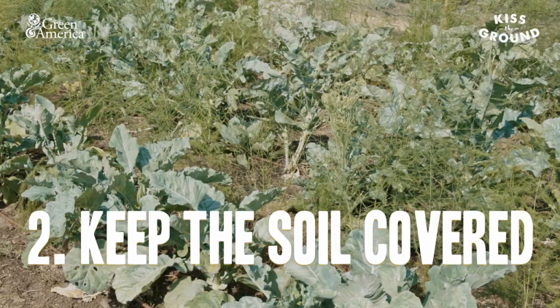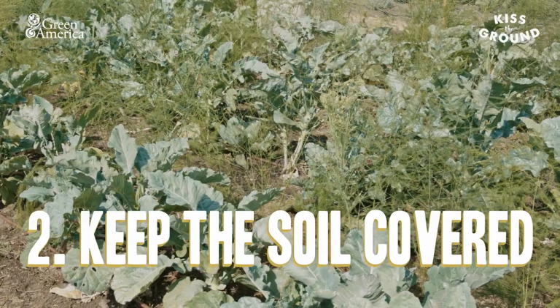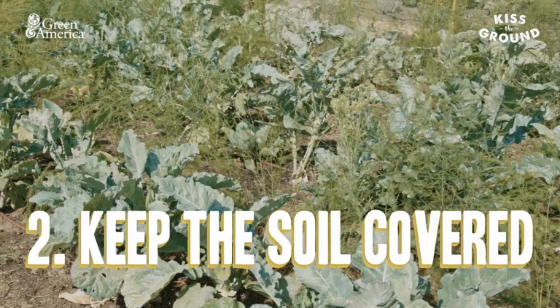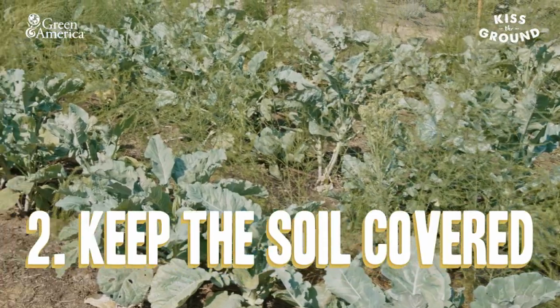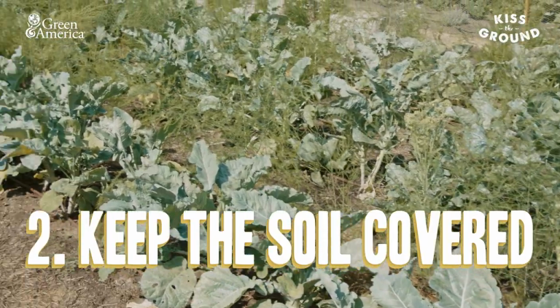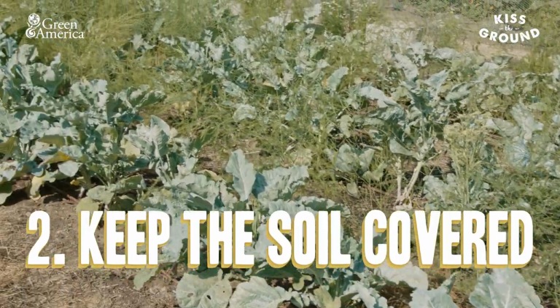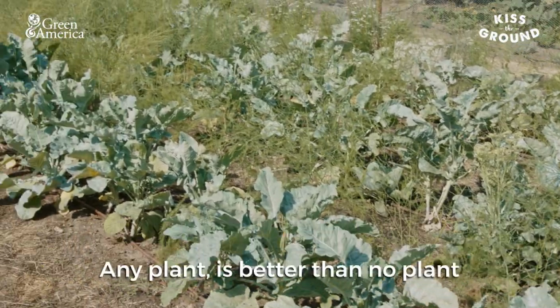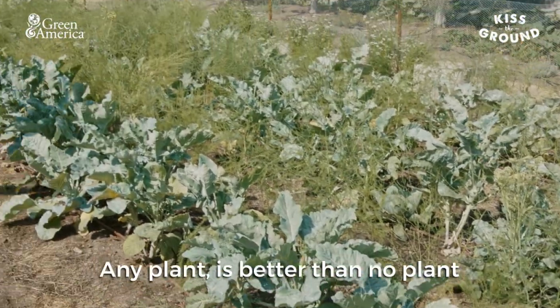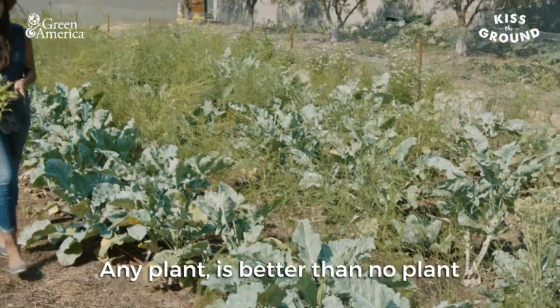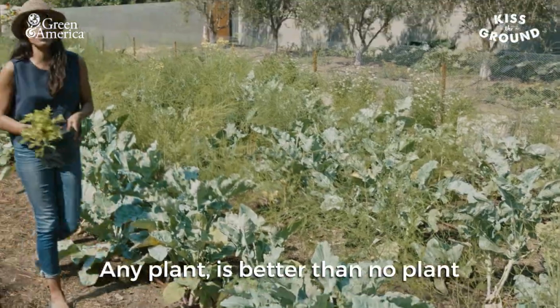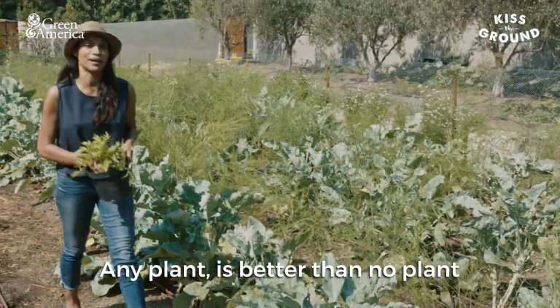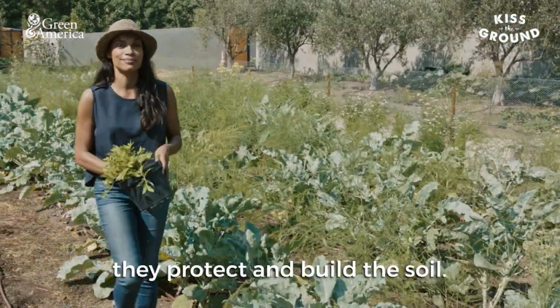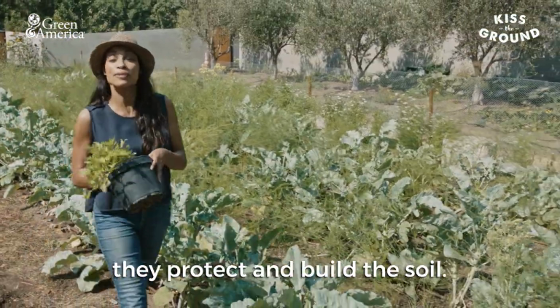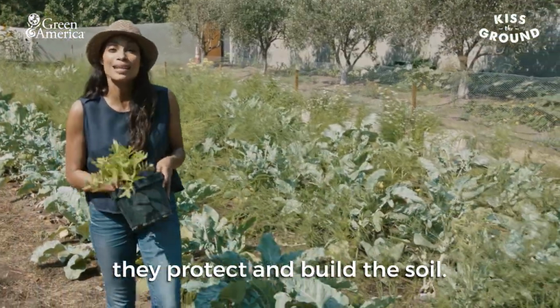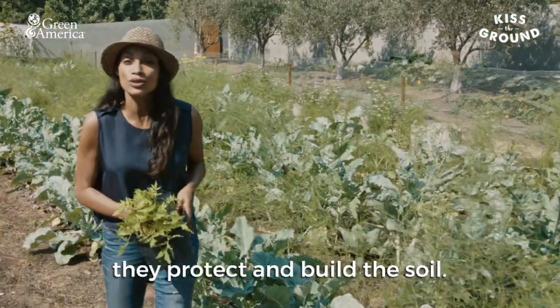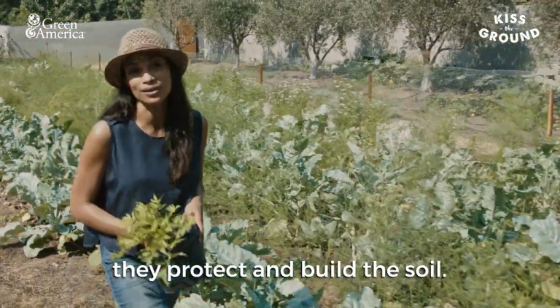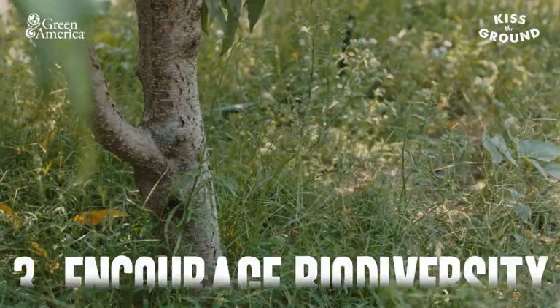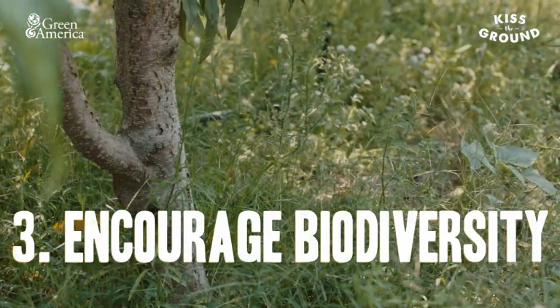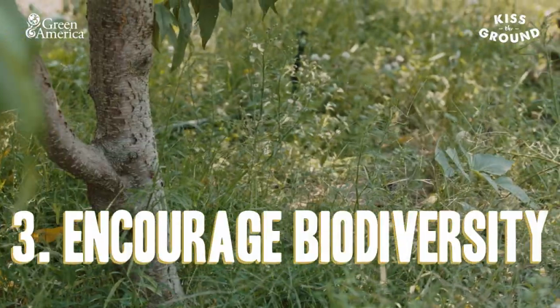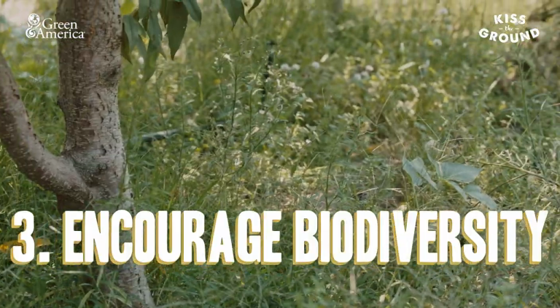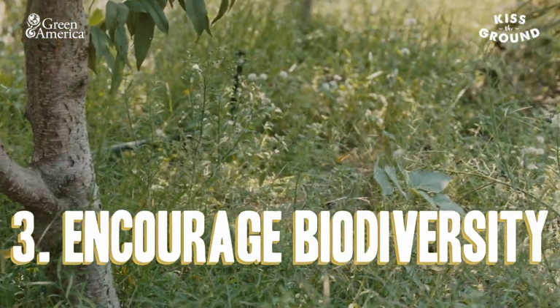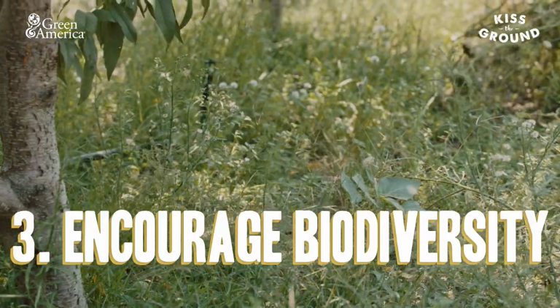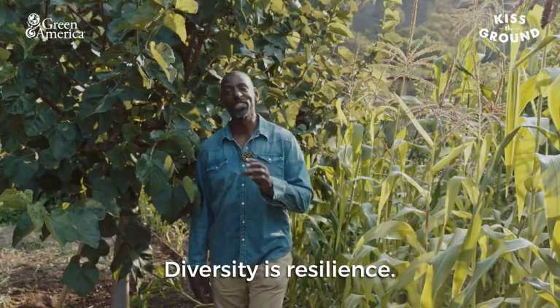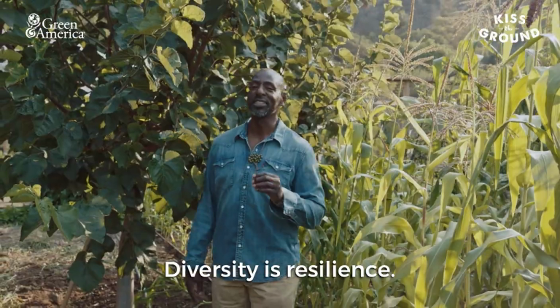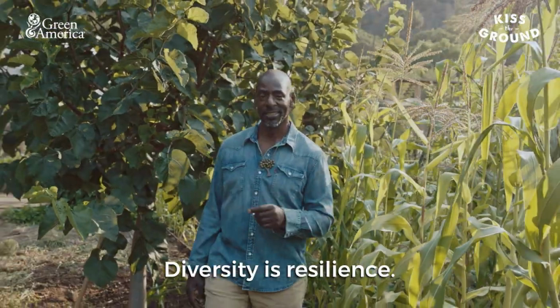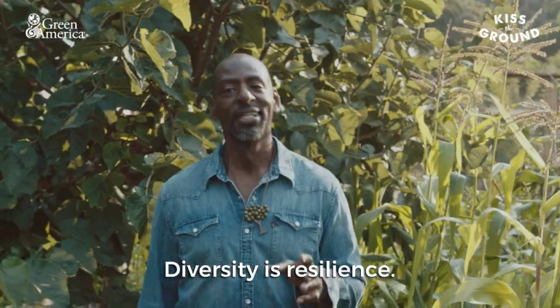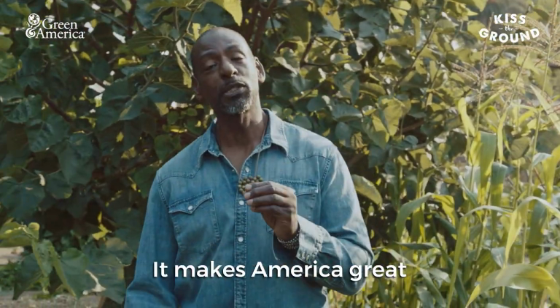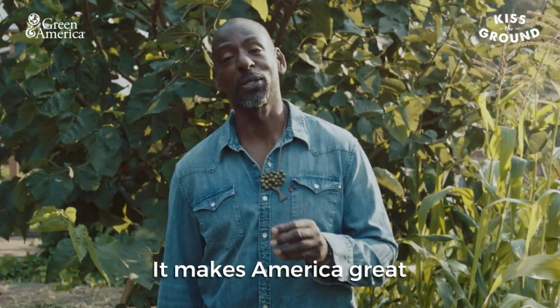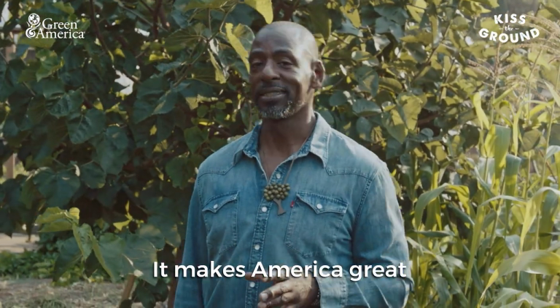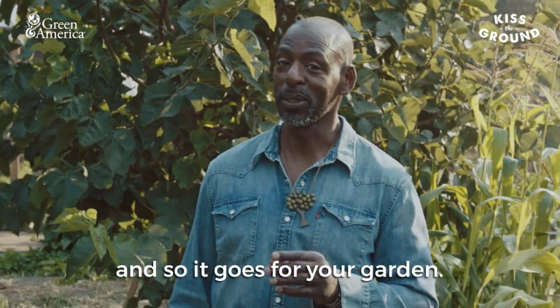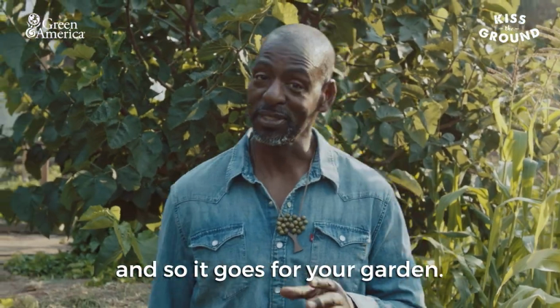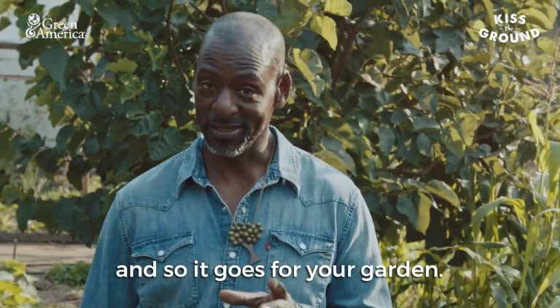Two: keep the soil covered. Any plant is better than no plant — they protect and build the soil. Three: encourage biodiversity. Diversity is resilience. It makes America great, and so it goes for your garden.